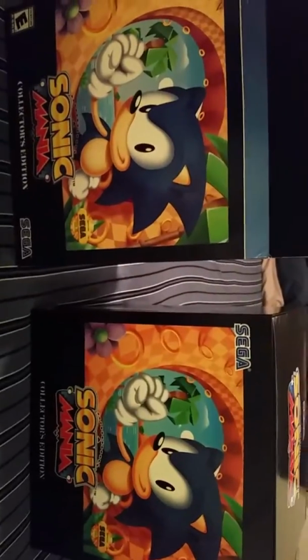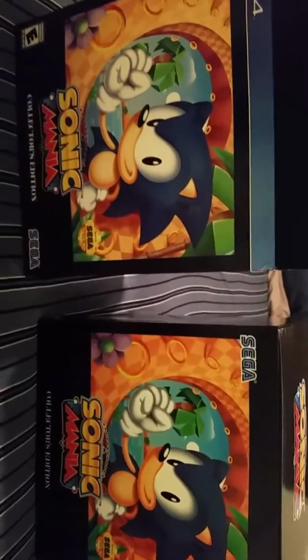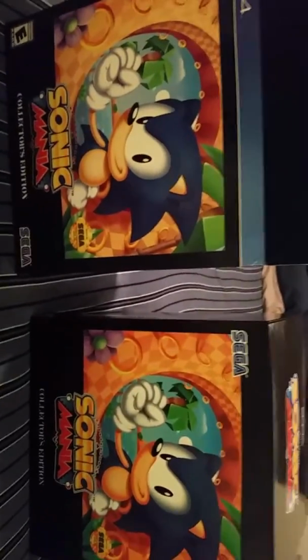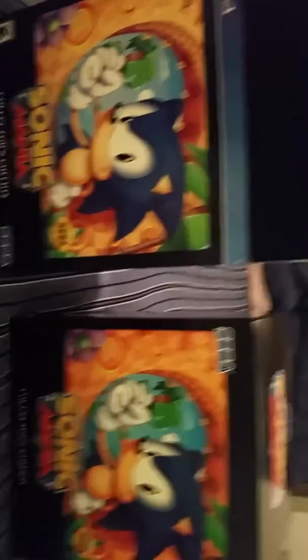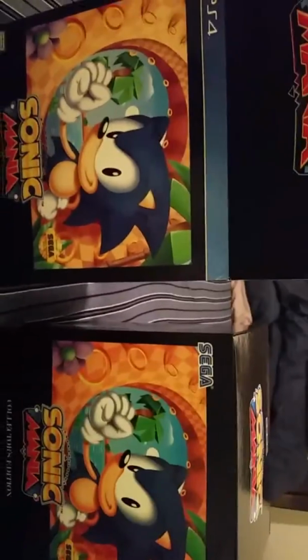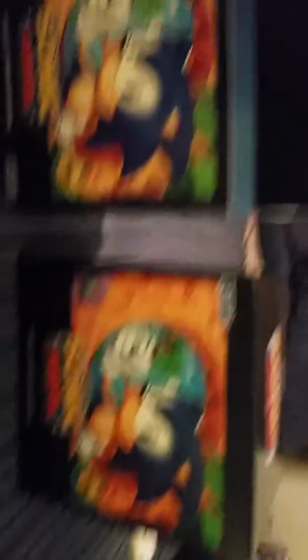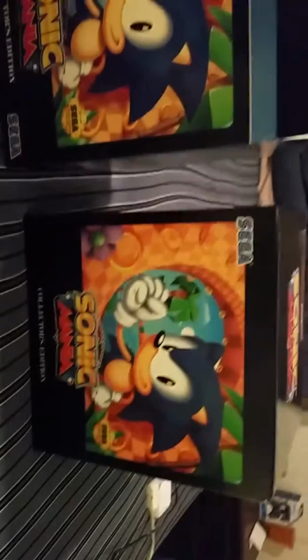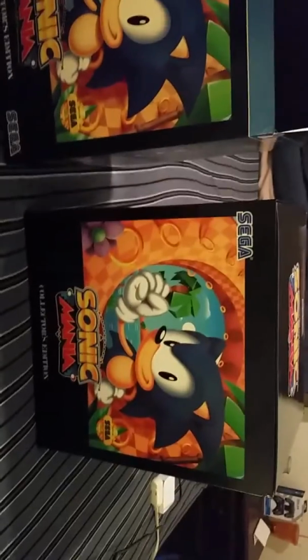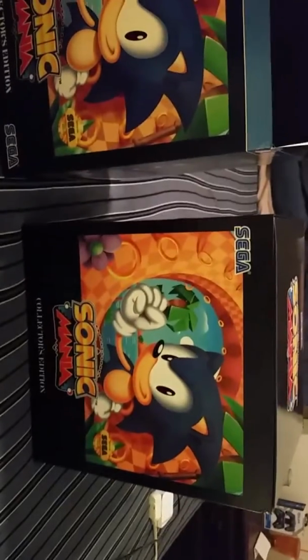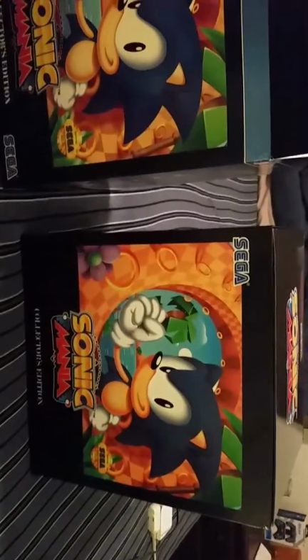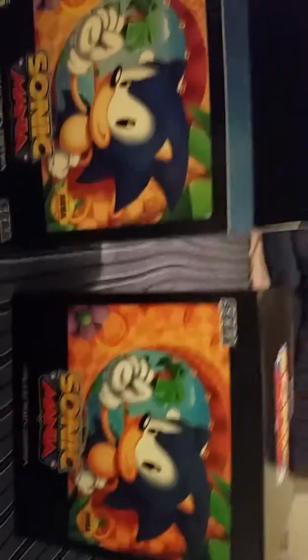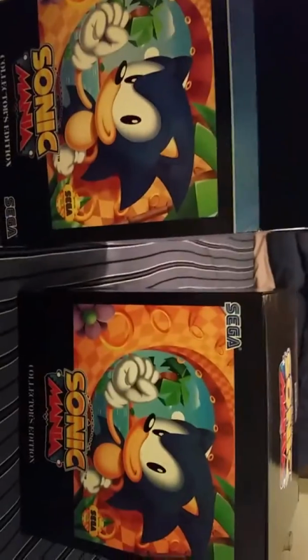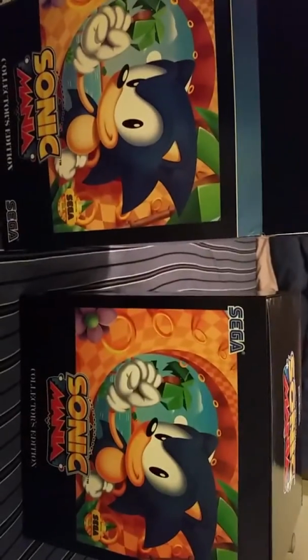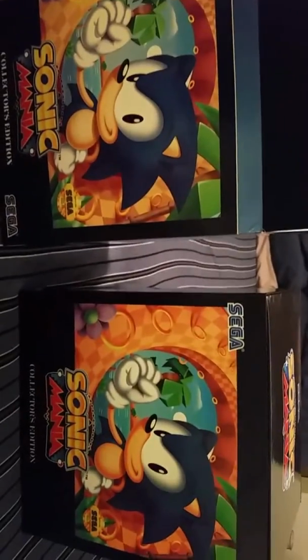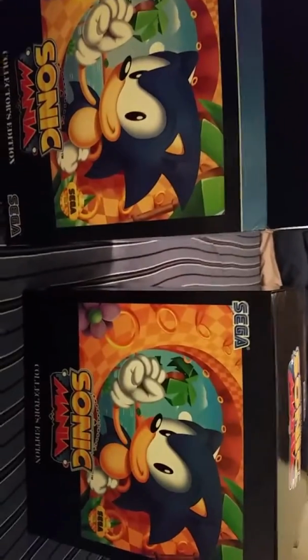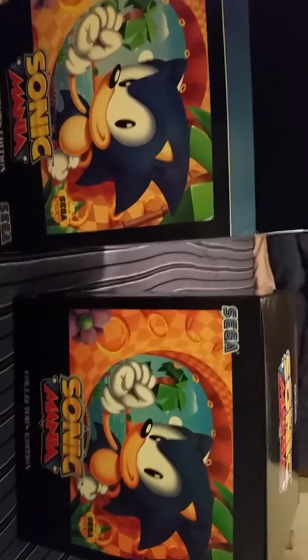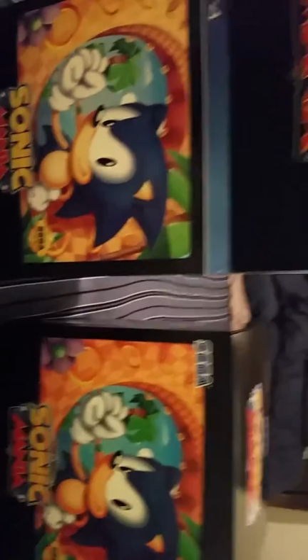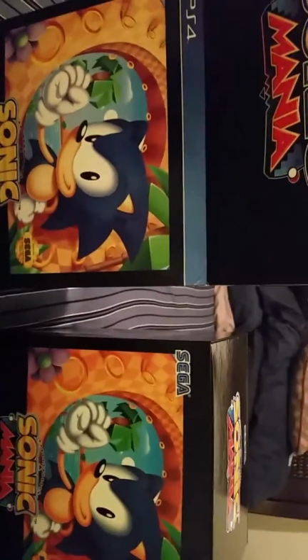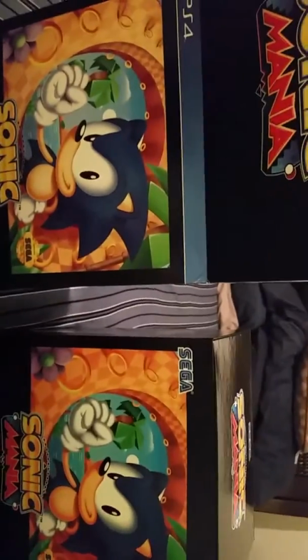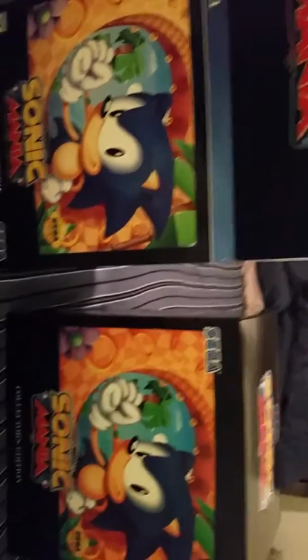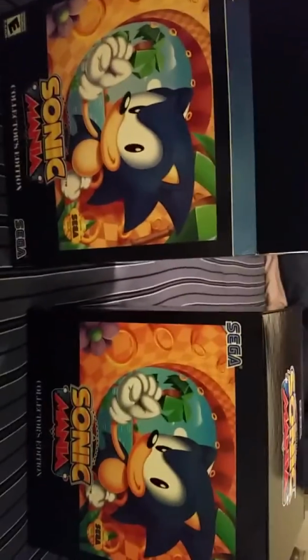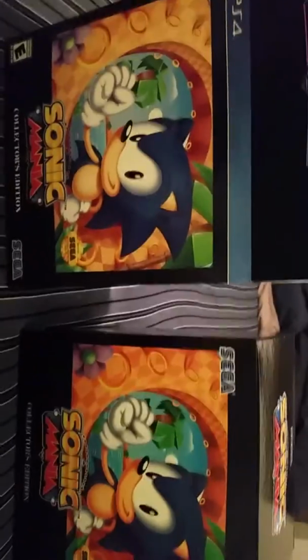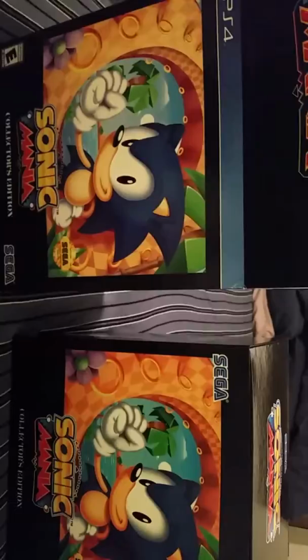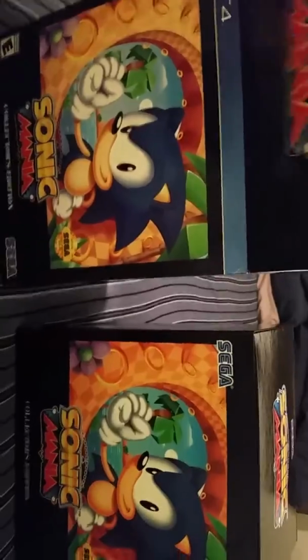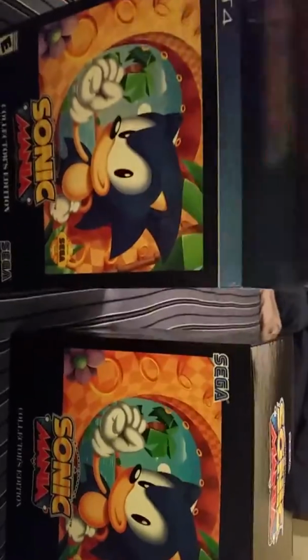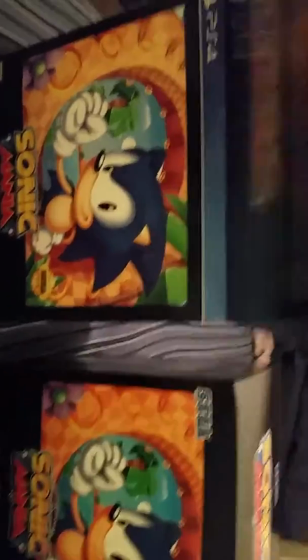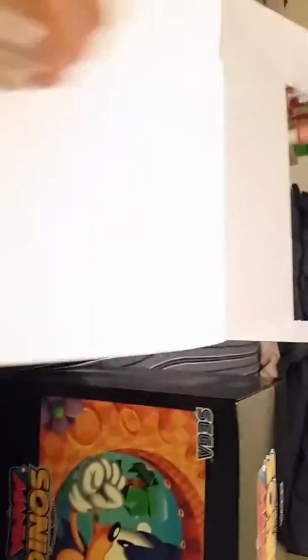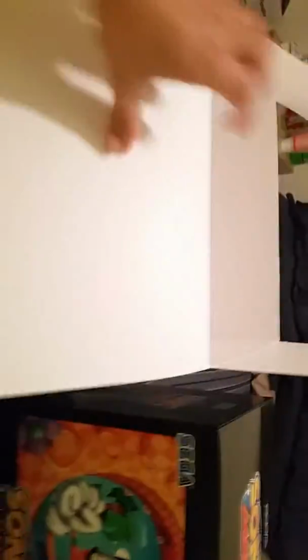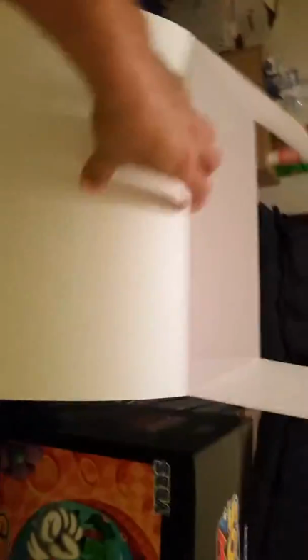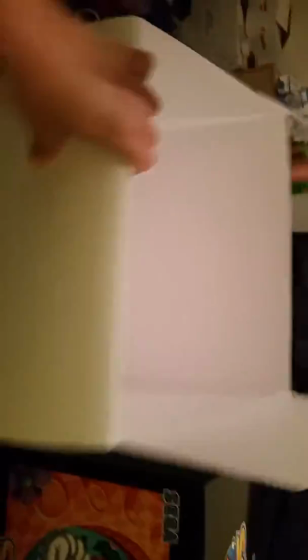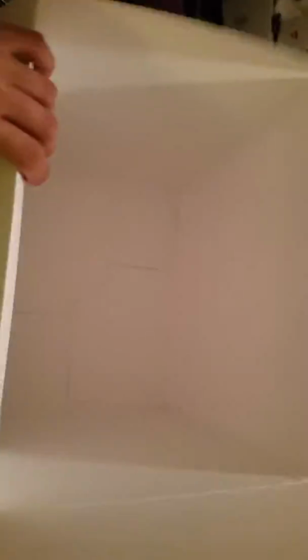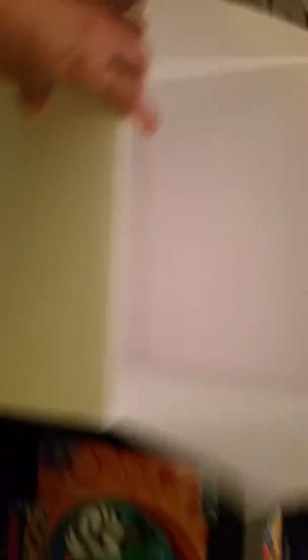So I take the box out only to reveal there's another box inside the box. I'm surprised there's not a jack-in-the-box inside. This part's empty.